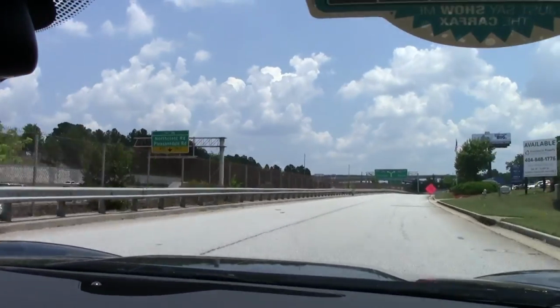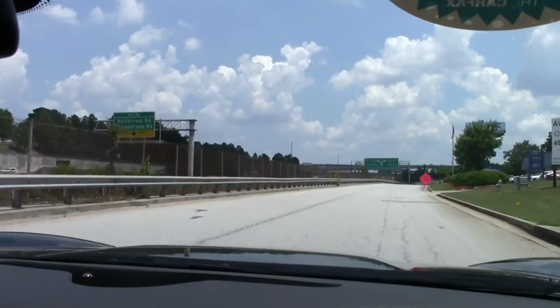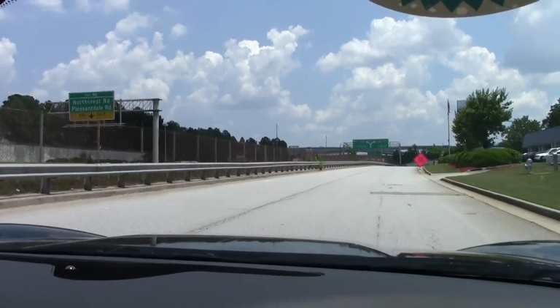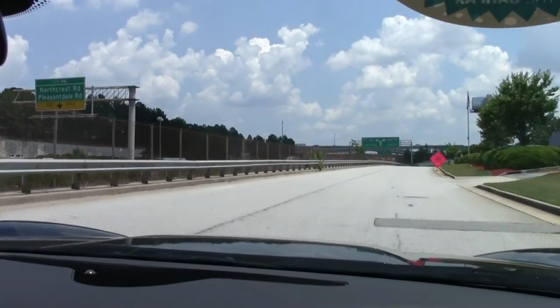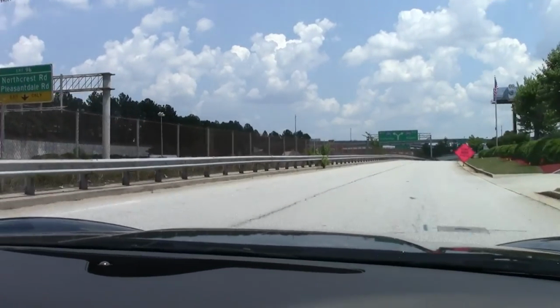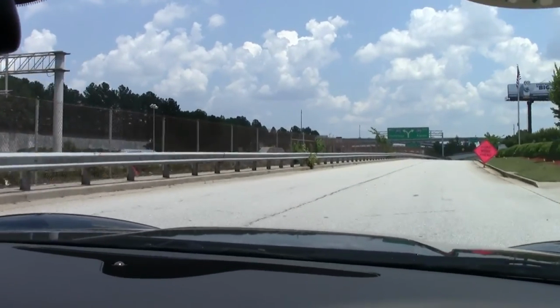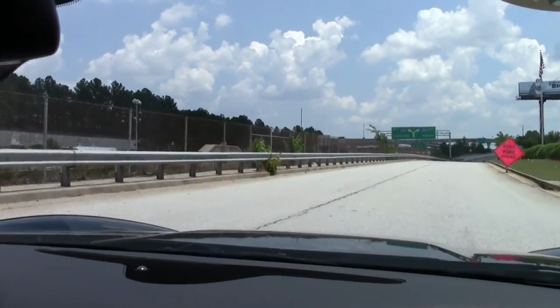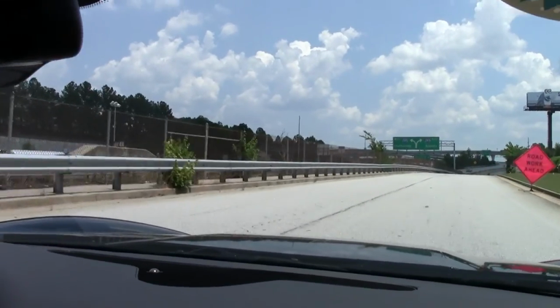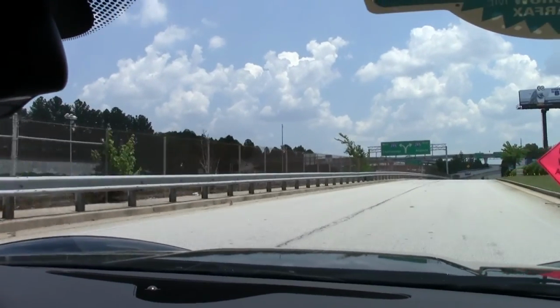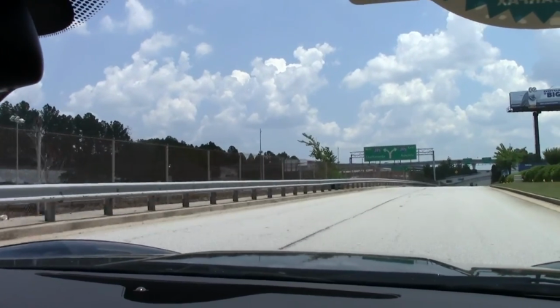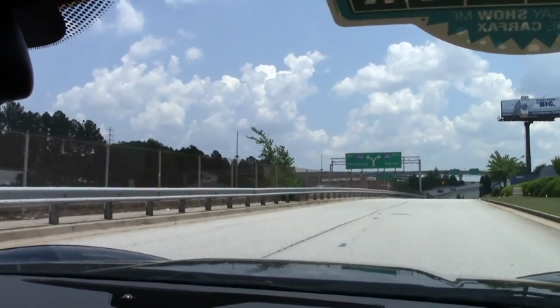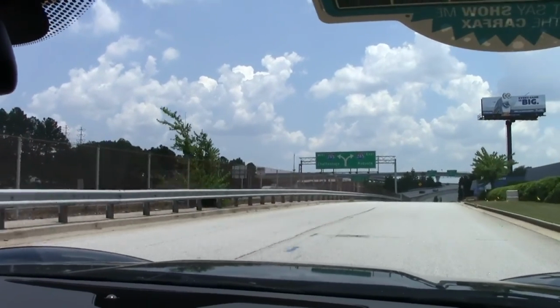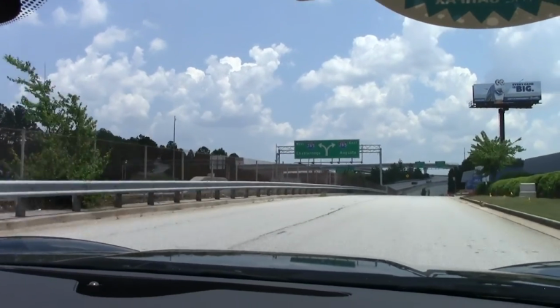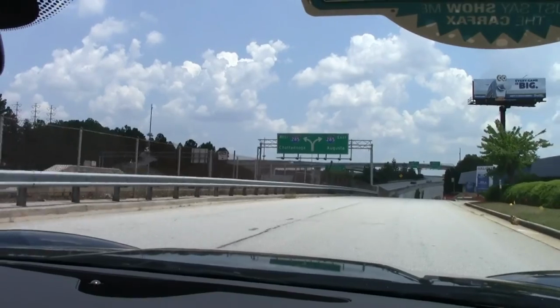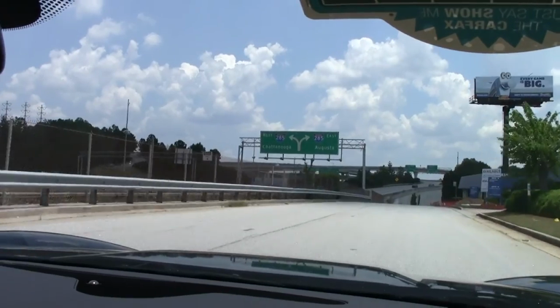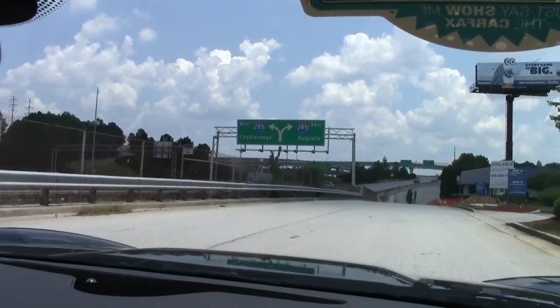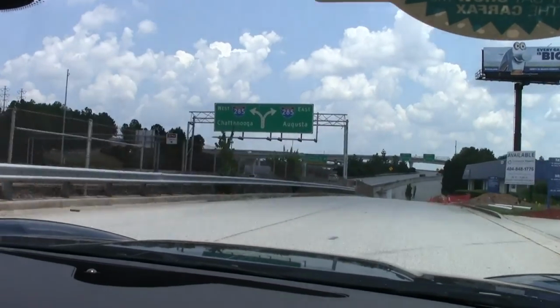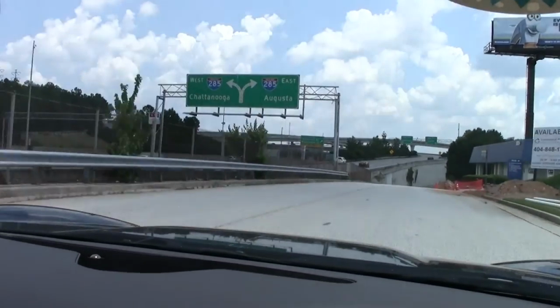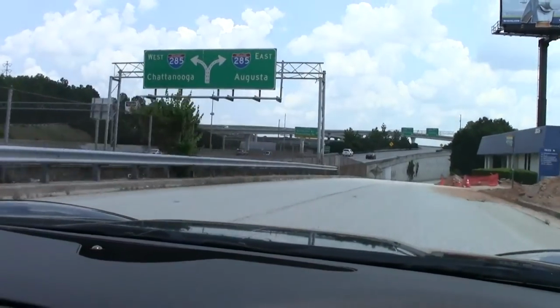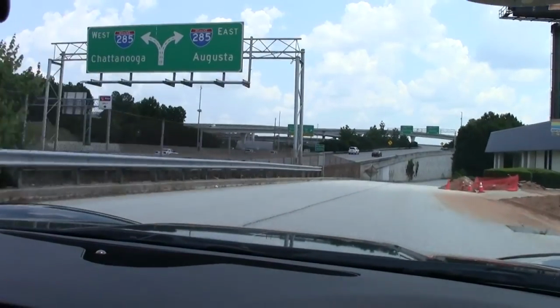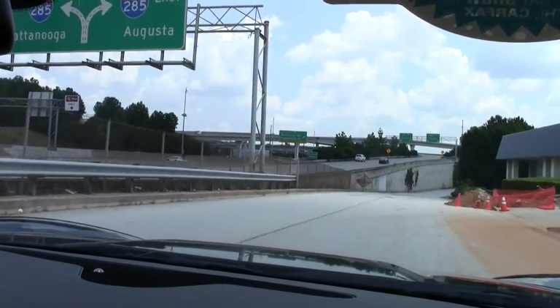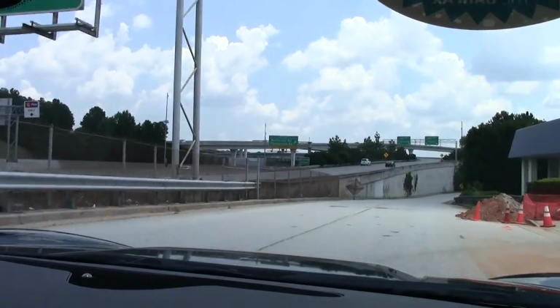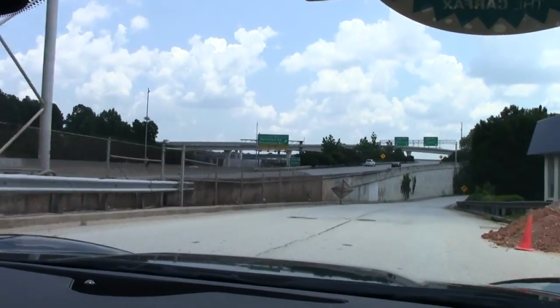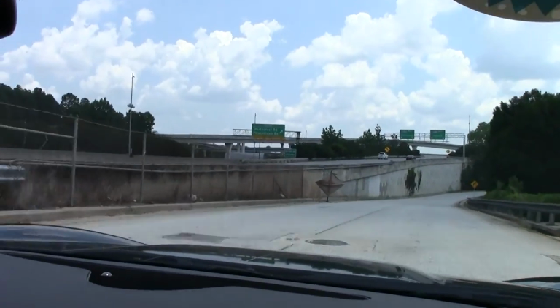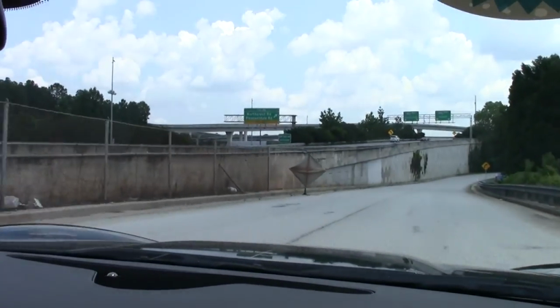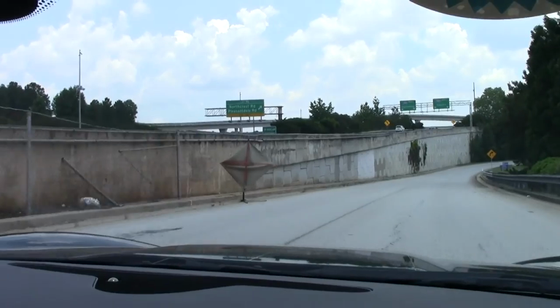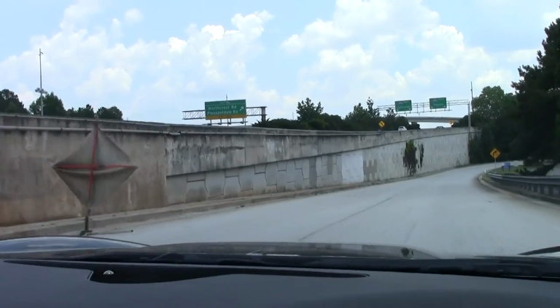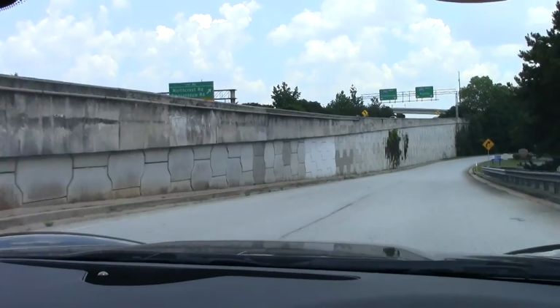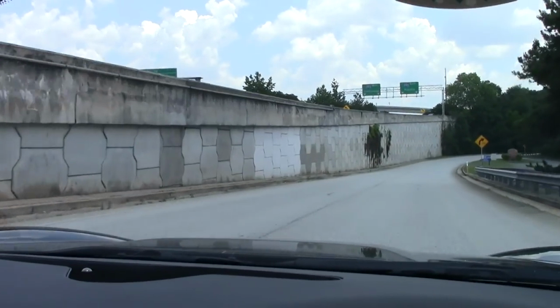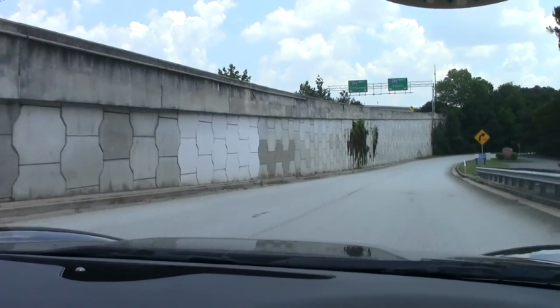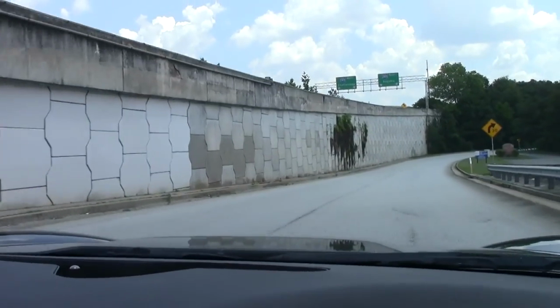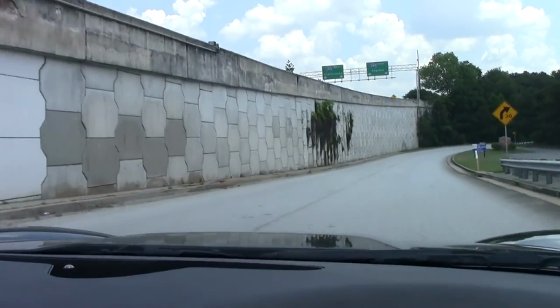Also very nice and quiet when the windows are up, so great for beautiful days like this or your favorite highway trip. As we make our way around the curves.